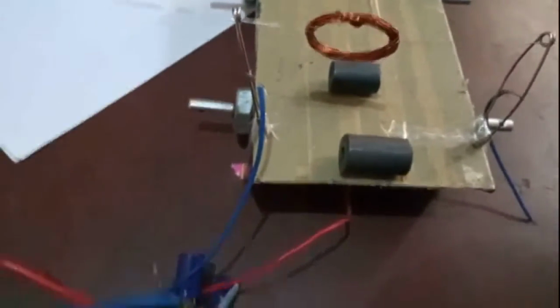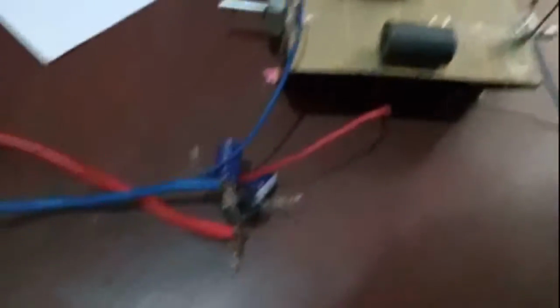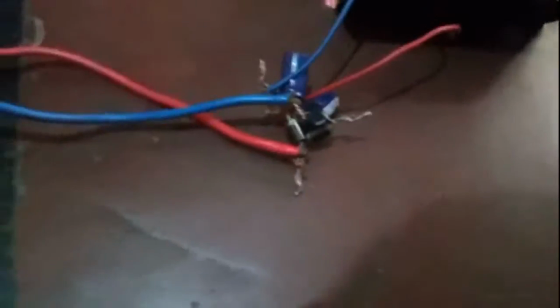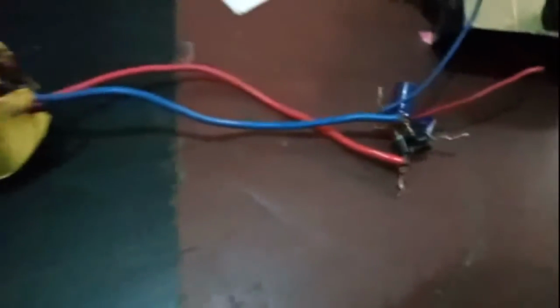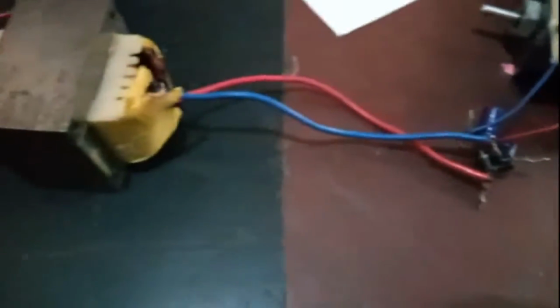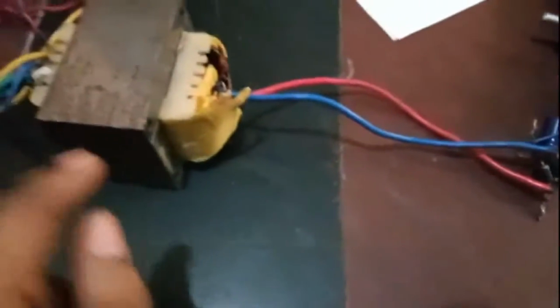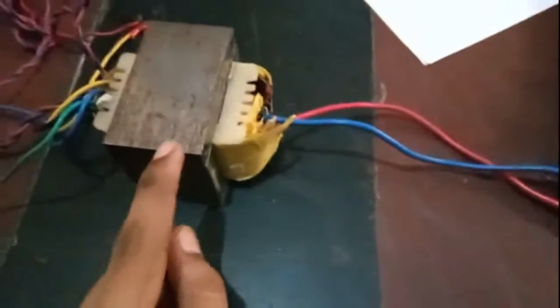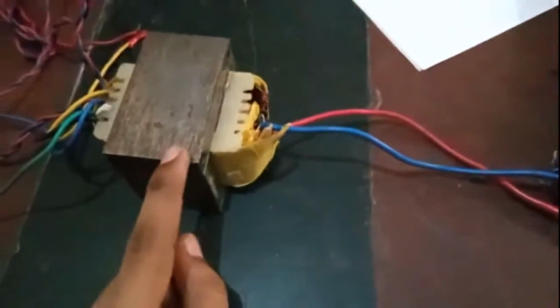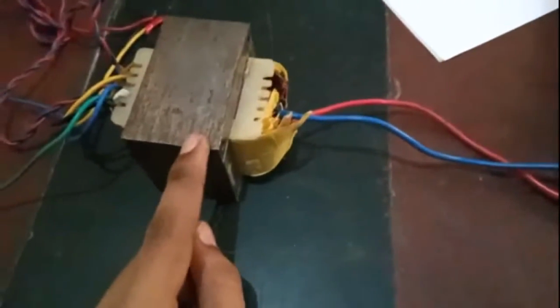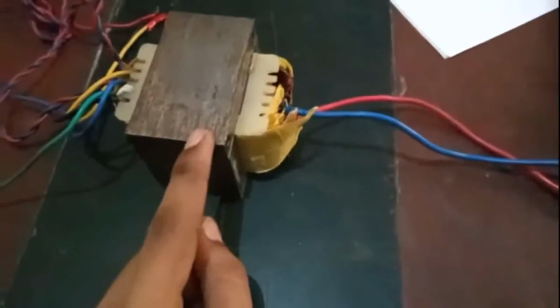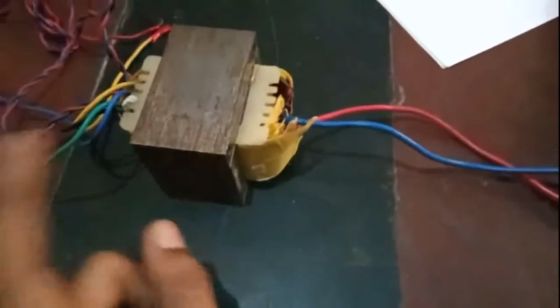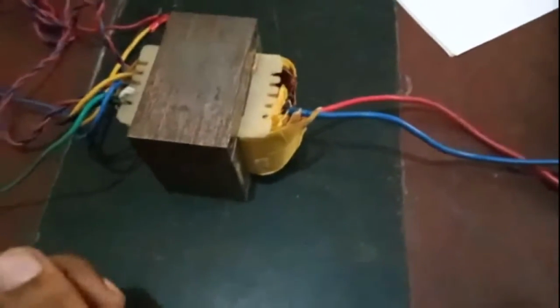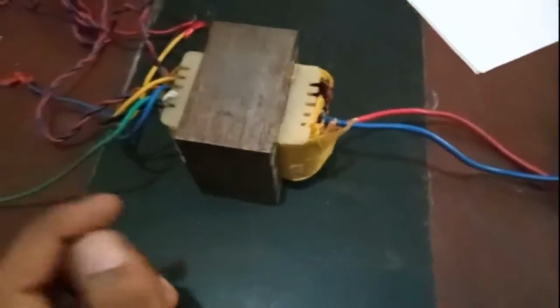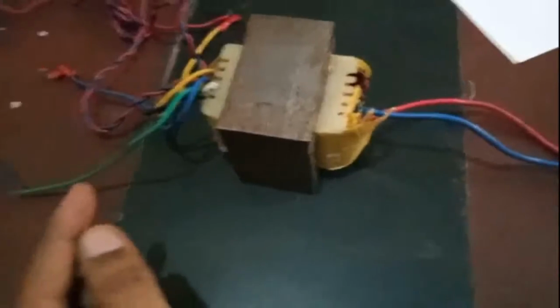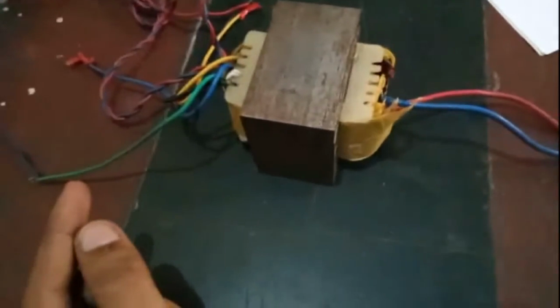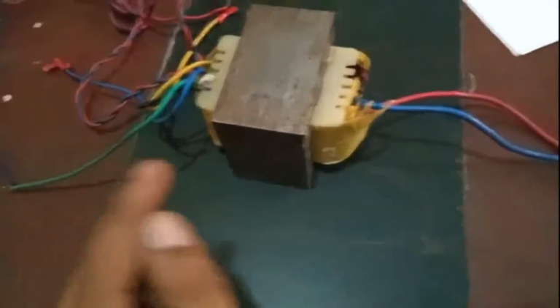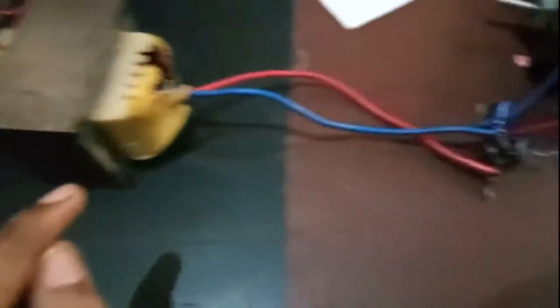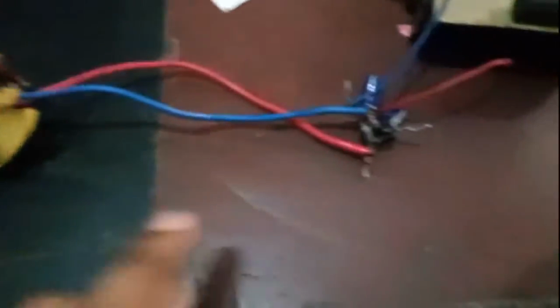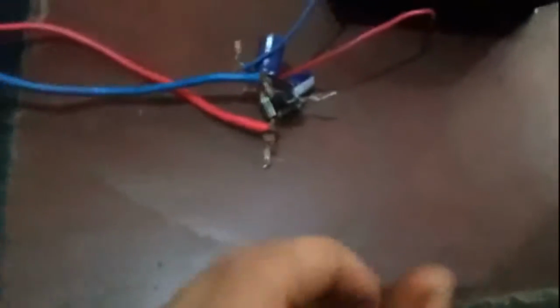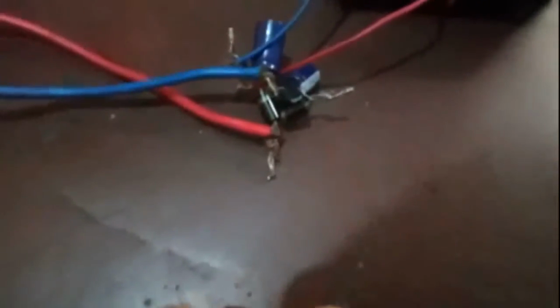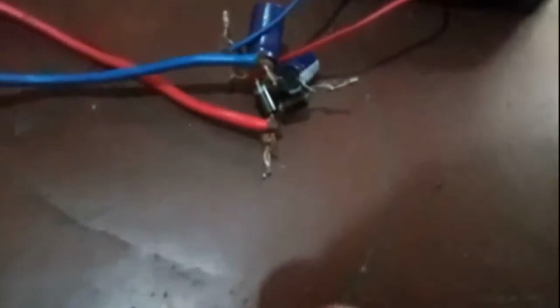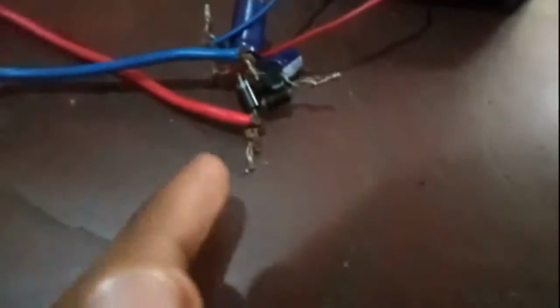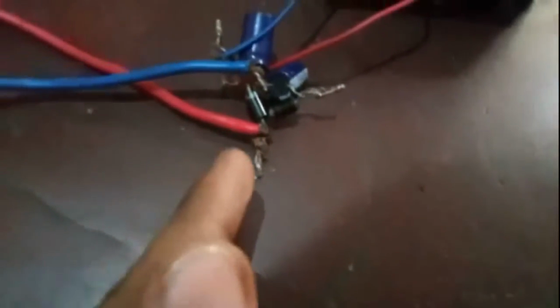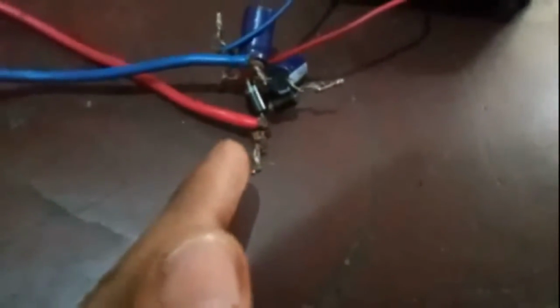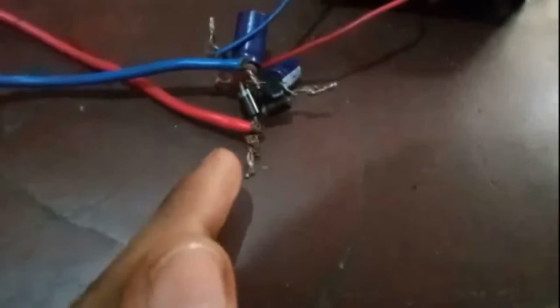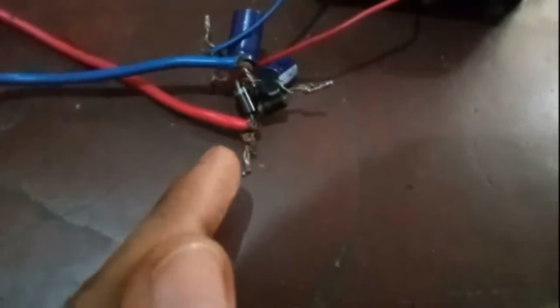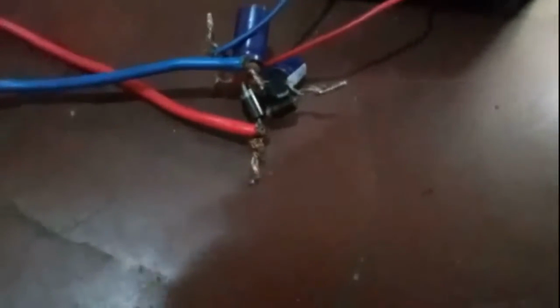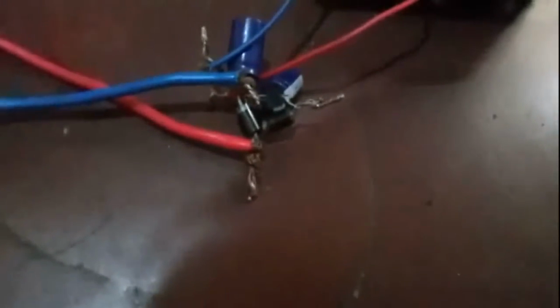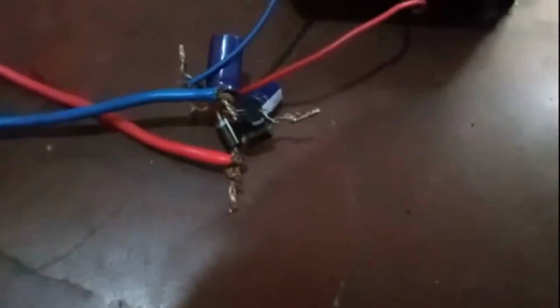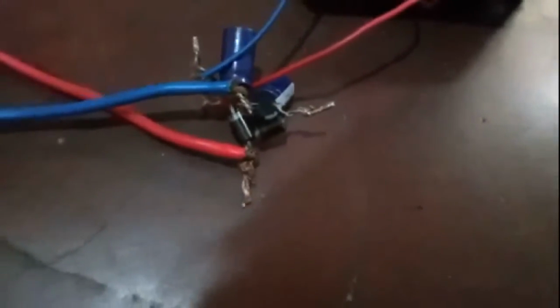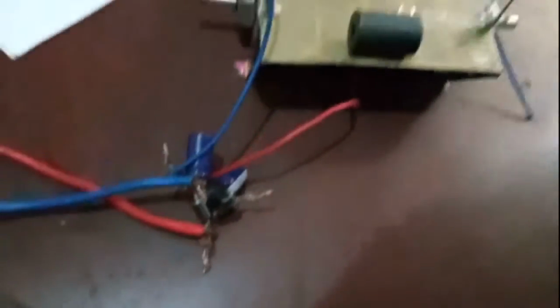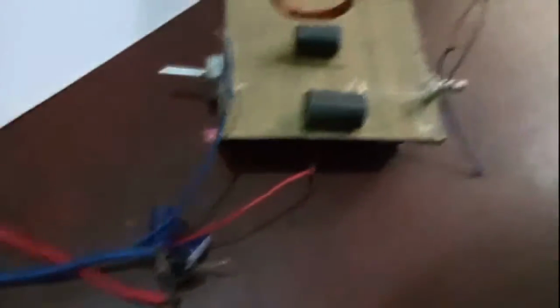For DC supply I am using a step-down transformer of 12 ampere. I have connected 220 volt supply and for DC supply I am using a voltage multiplier circuit — this is a voltage doubler circuit. So let's start.